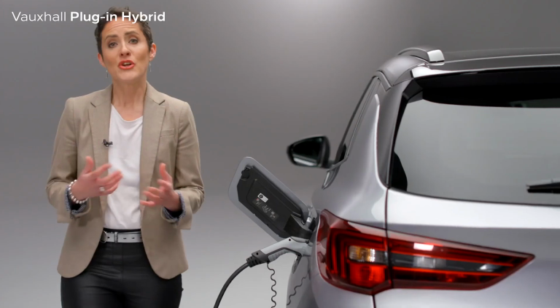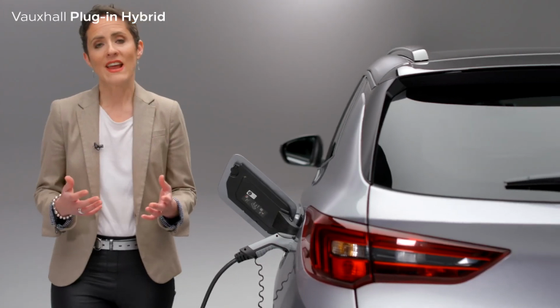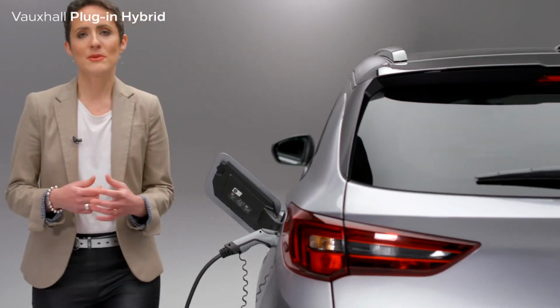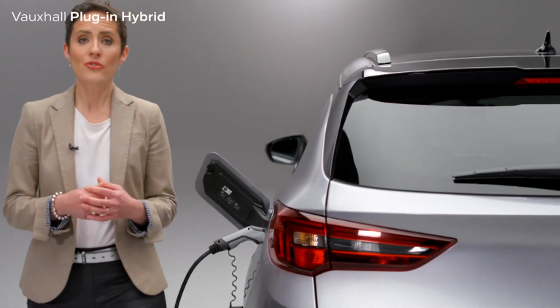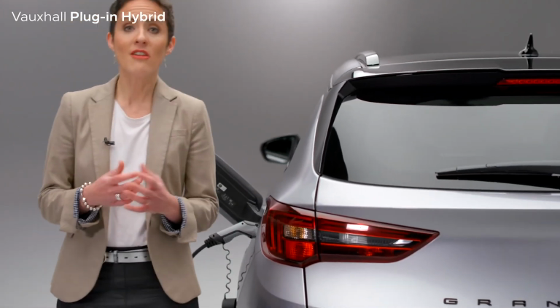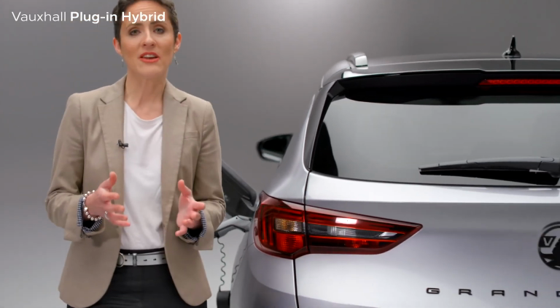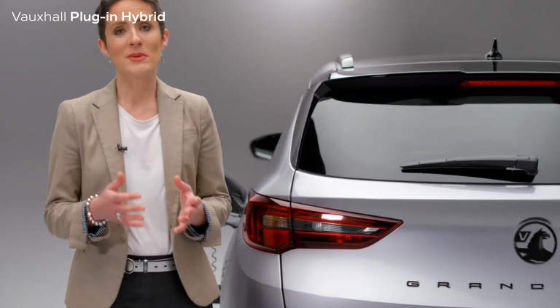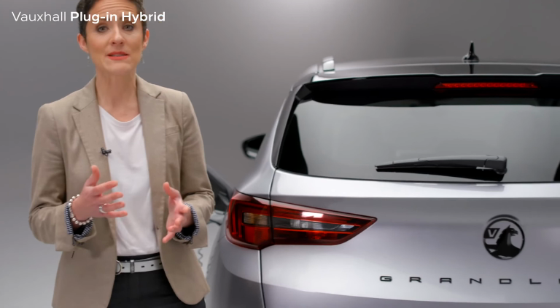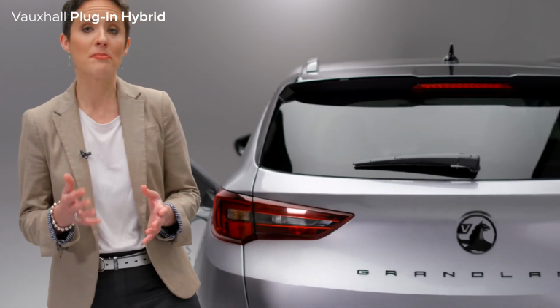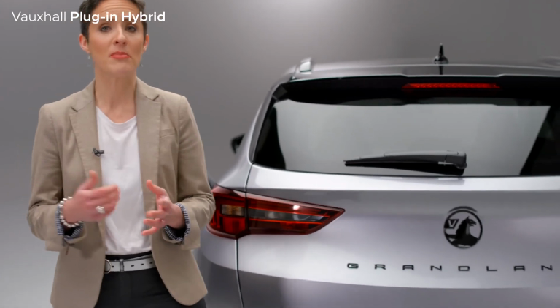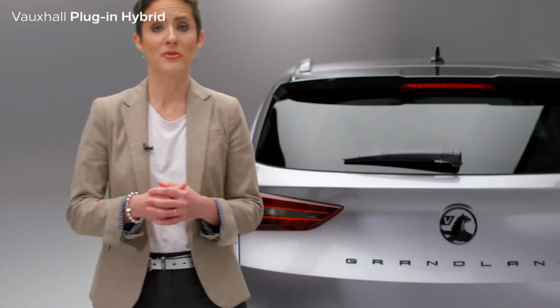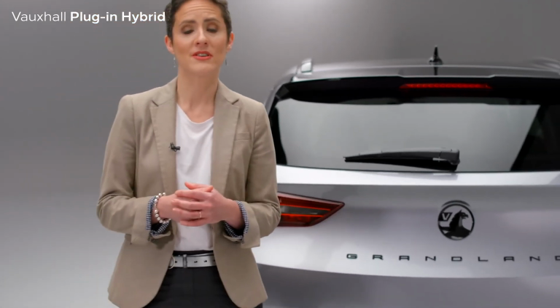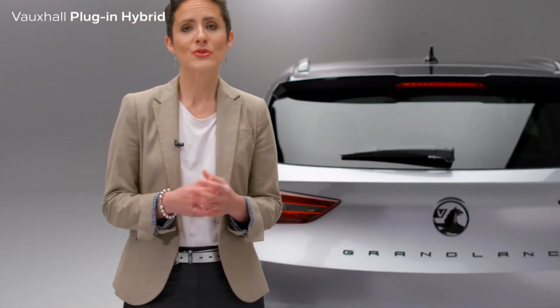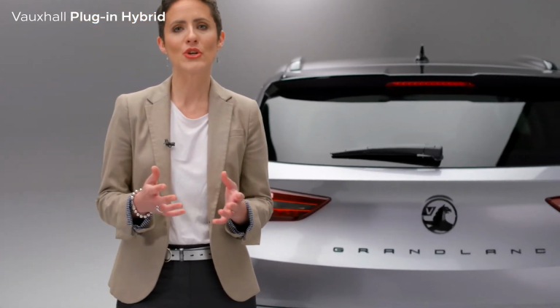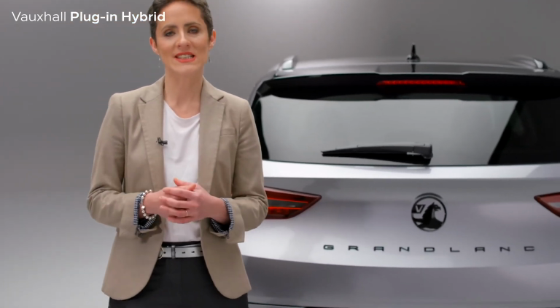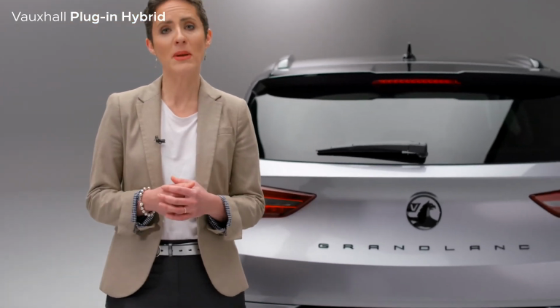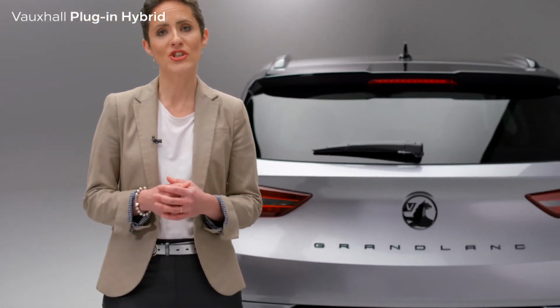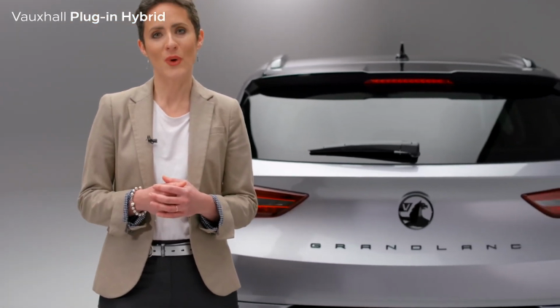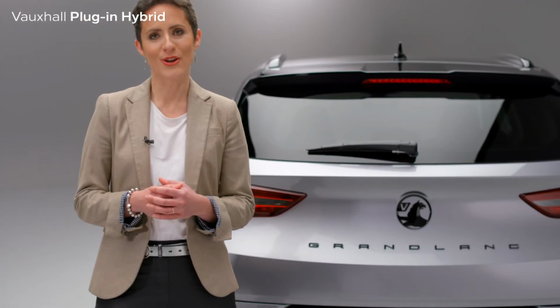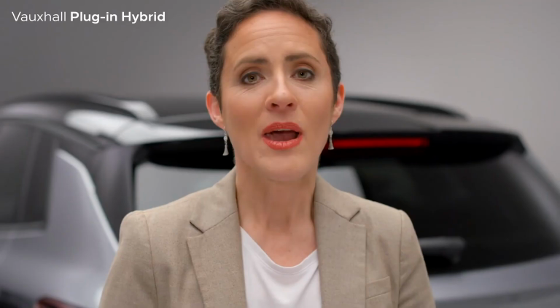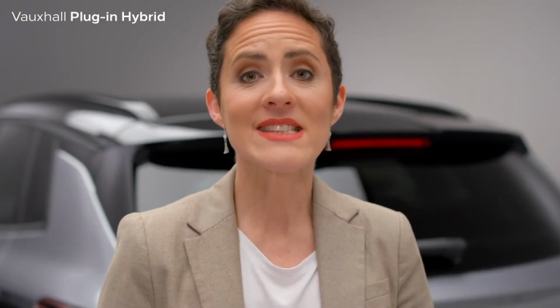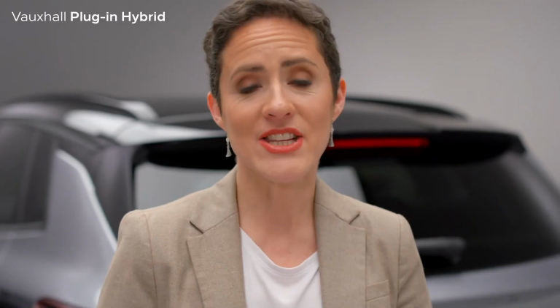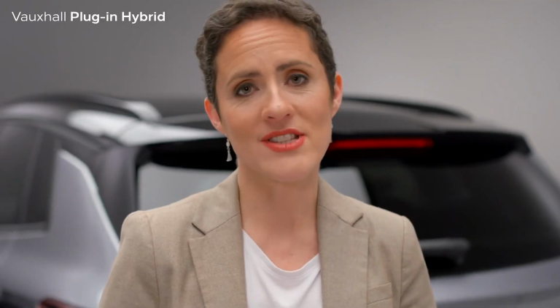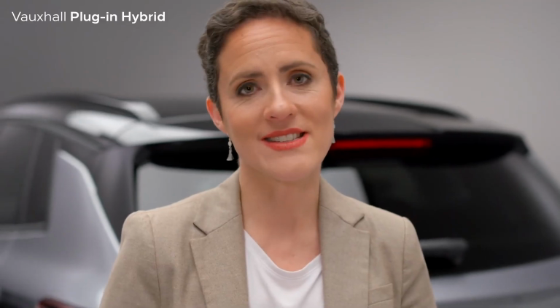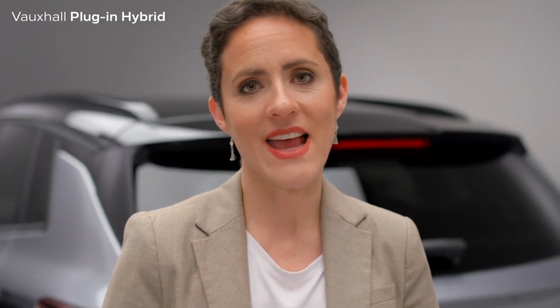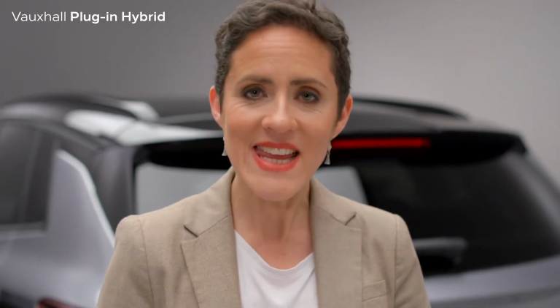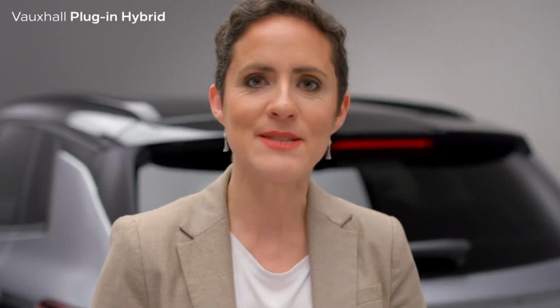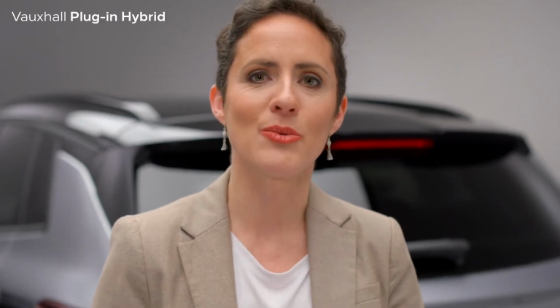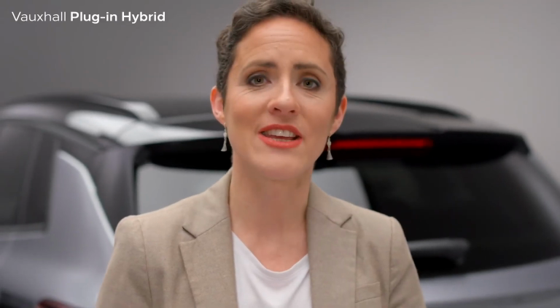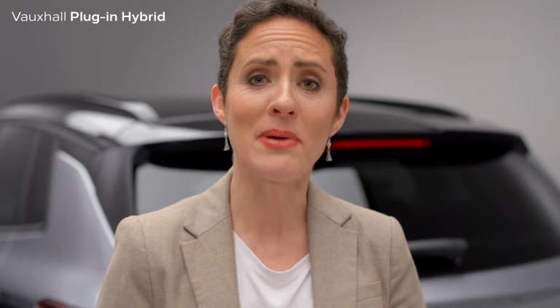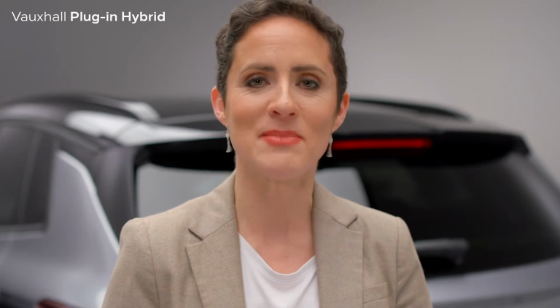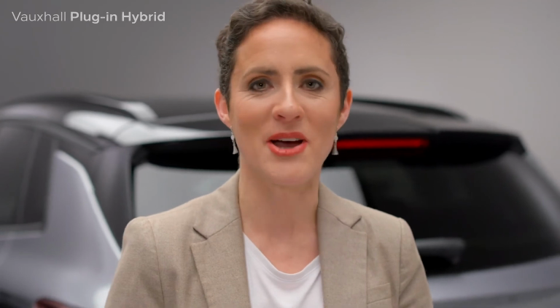New Grandland customers also currently benefit from a six-month BP Pulse subscription to ensure you can access public charging when on the road, plus eight years' roadside assistance and eight years' battery warranty for complete peace of mind.